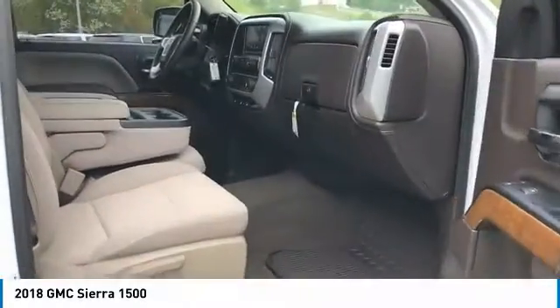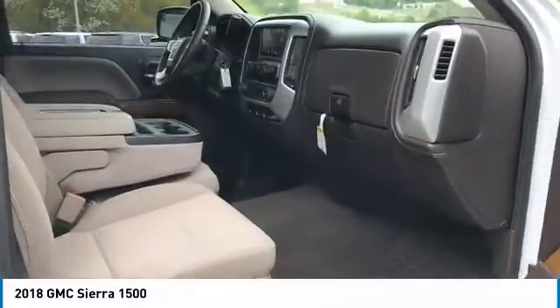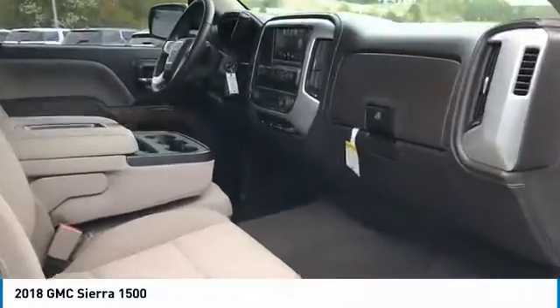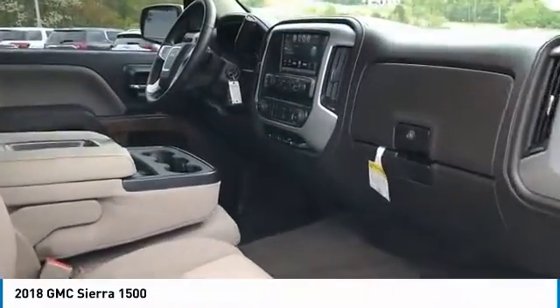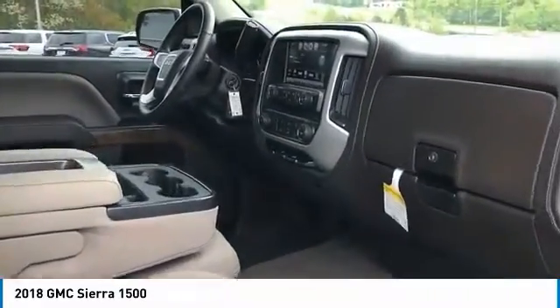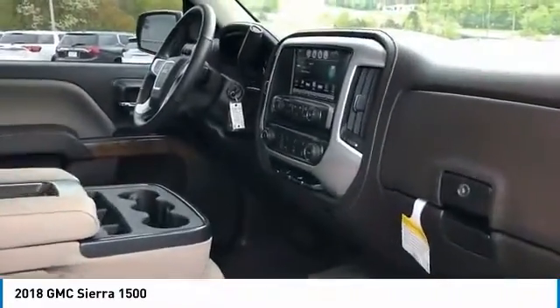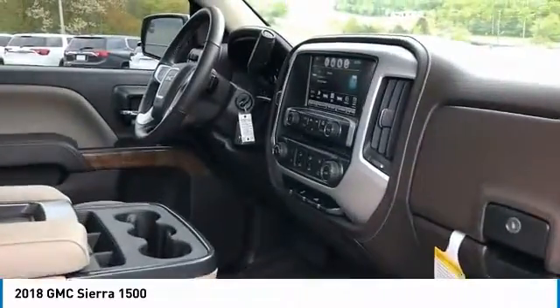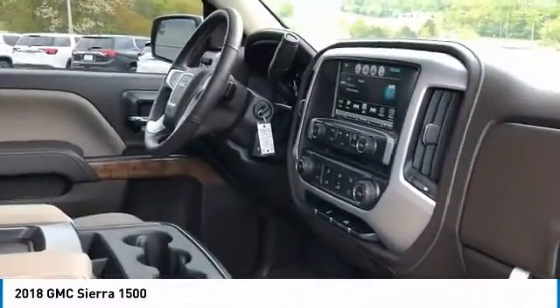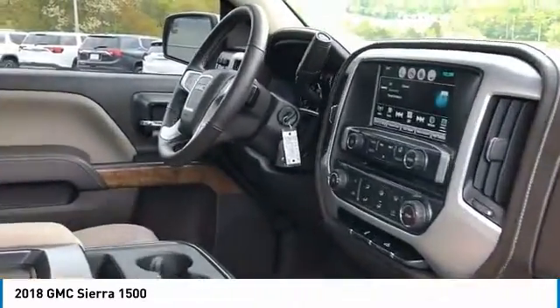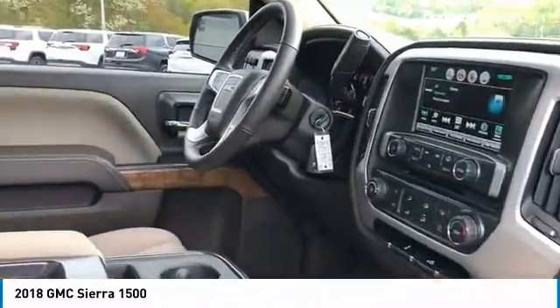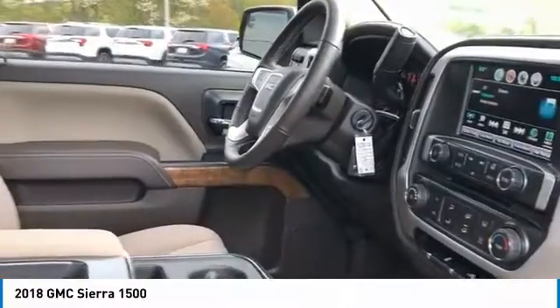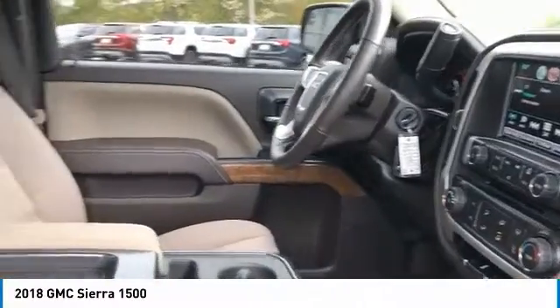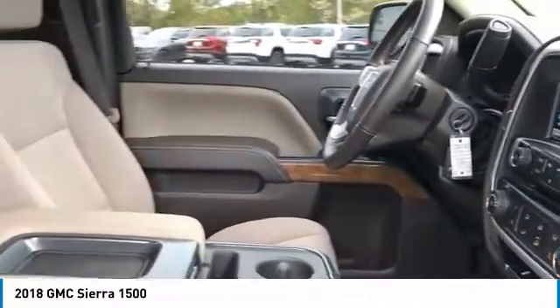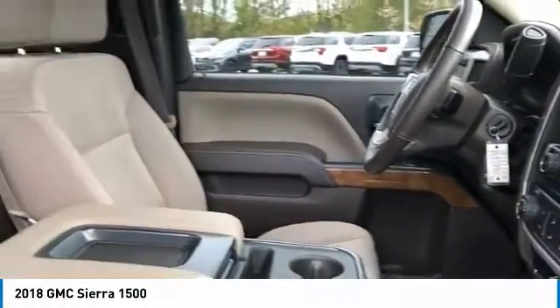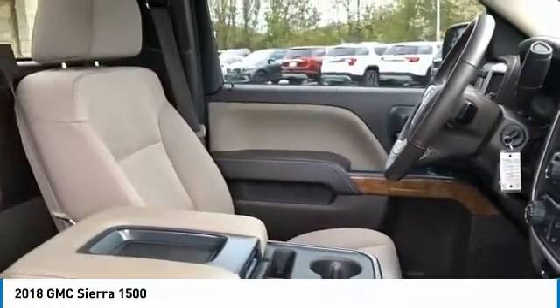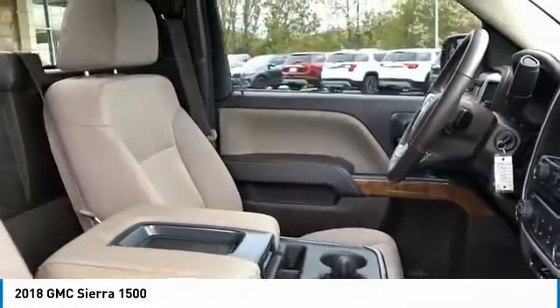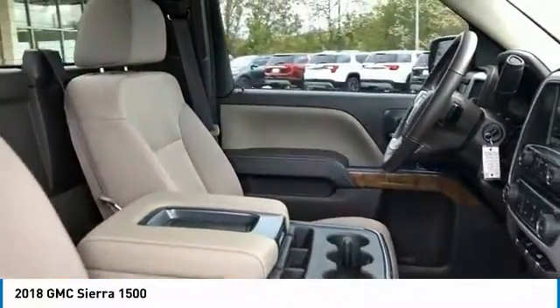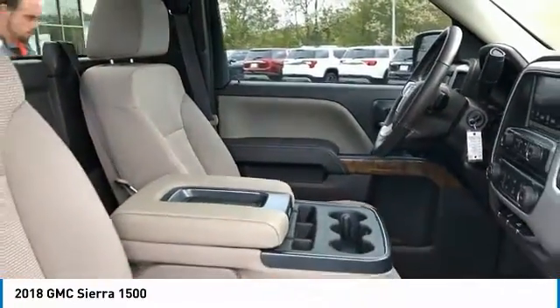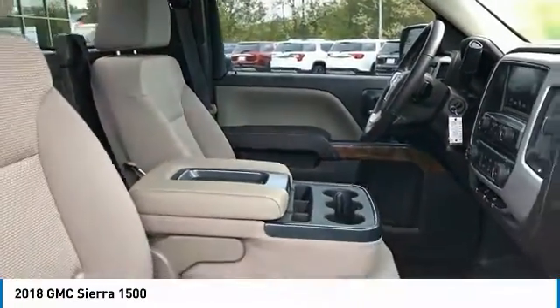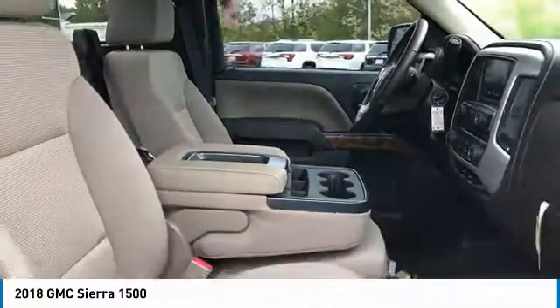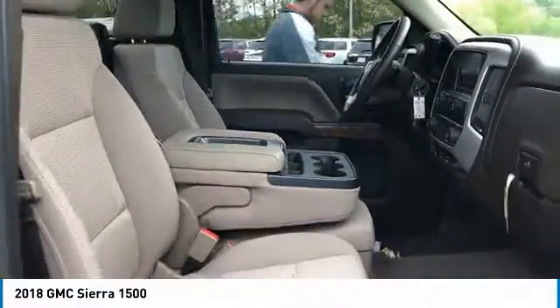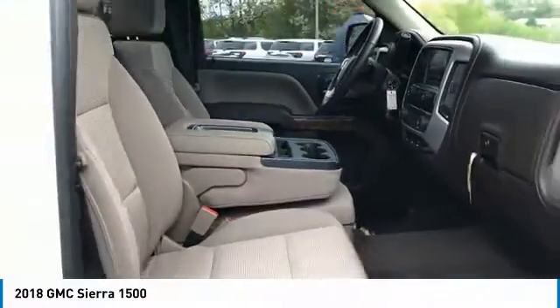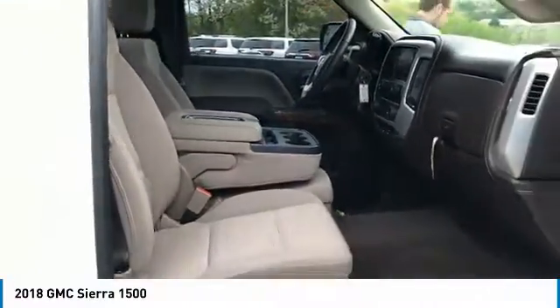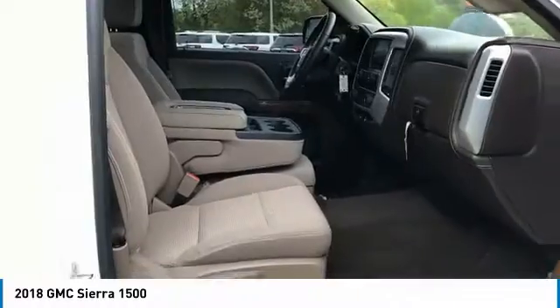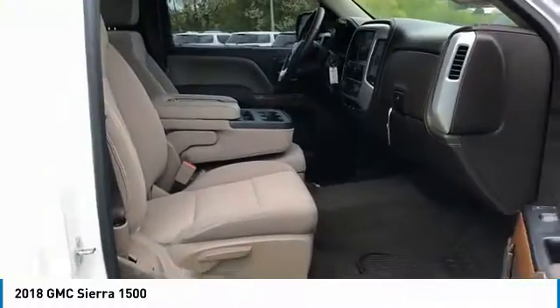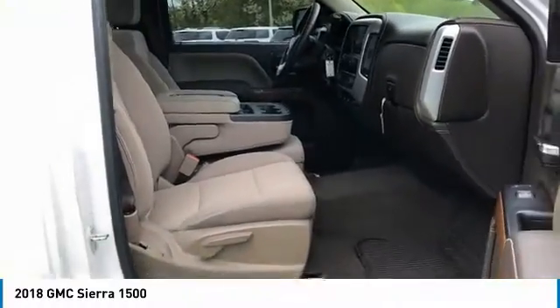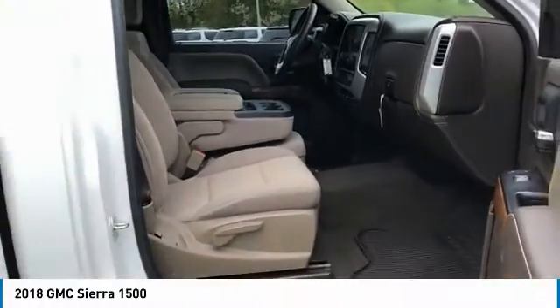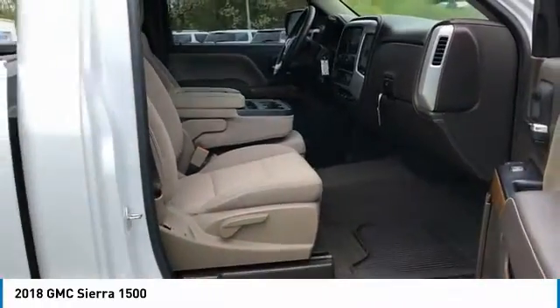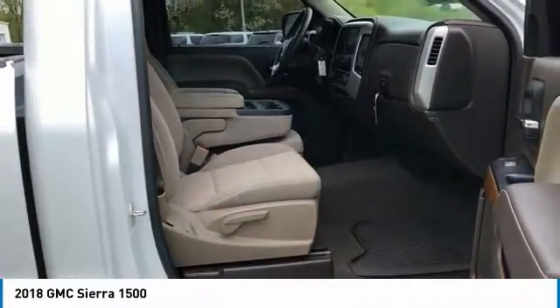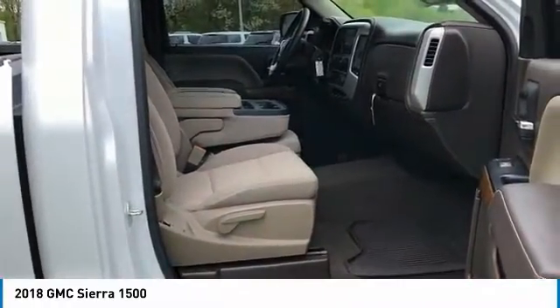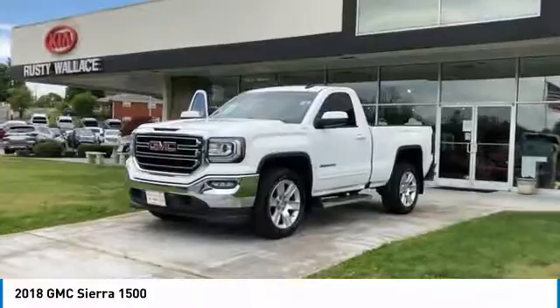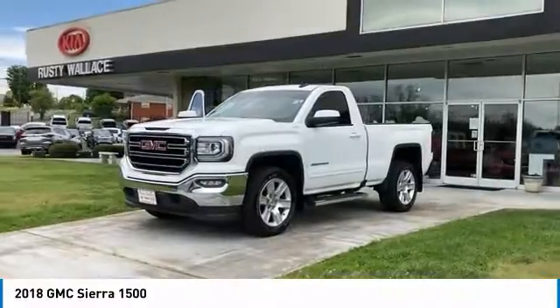Aluminum wheels, heated side mirrors, traction control, daytime running lights, remote keyless entry, mirror memory, cruise control, power door locks, power windows, power steering.